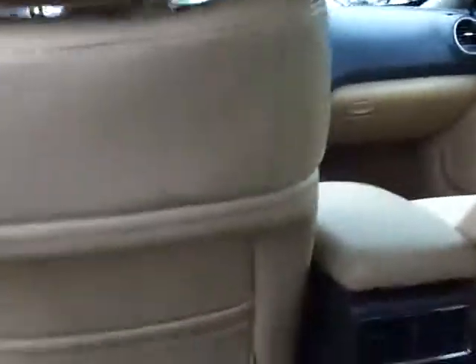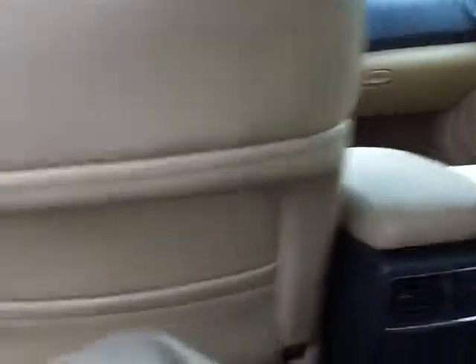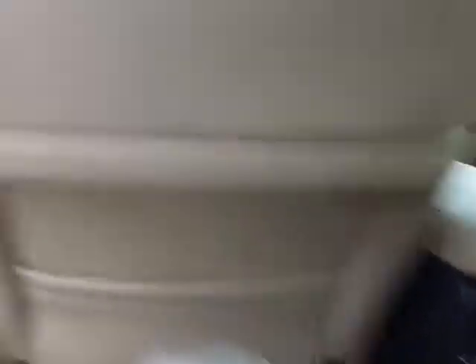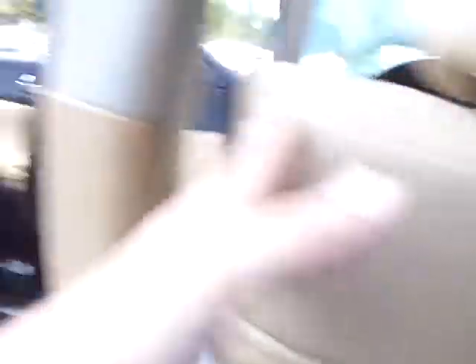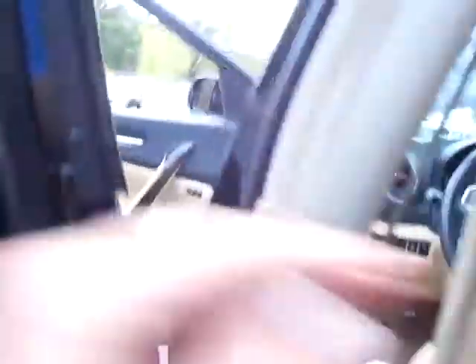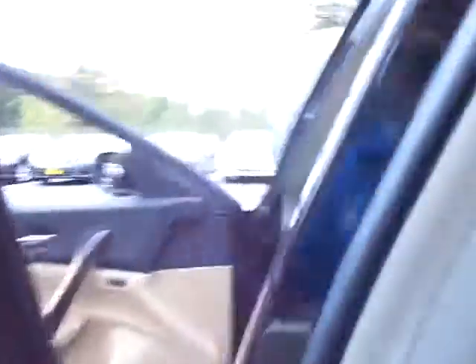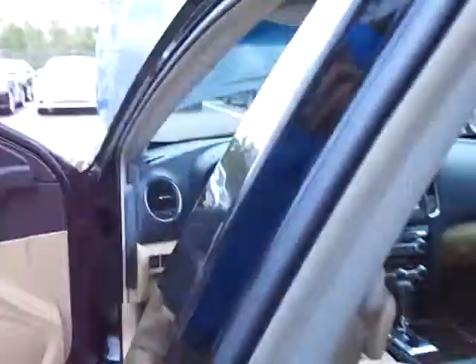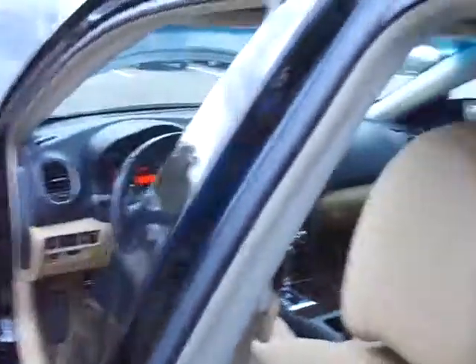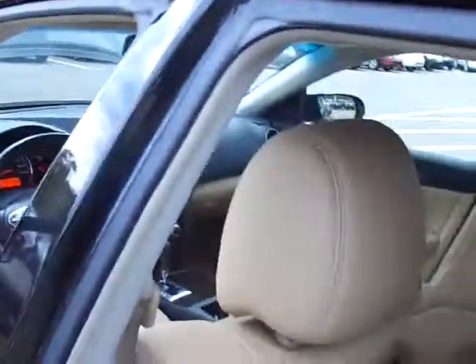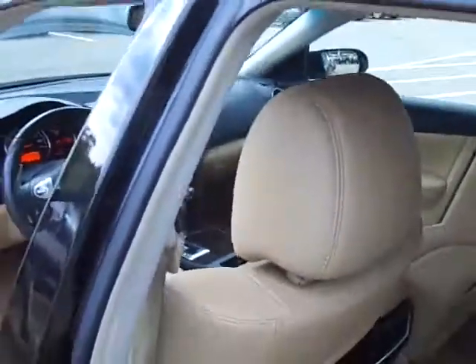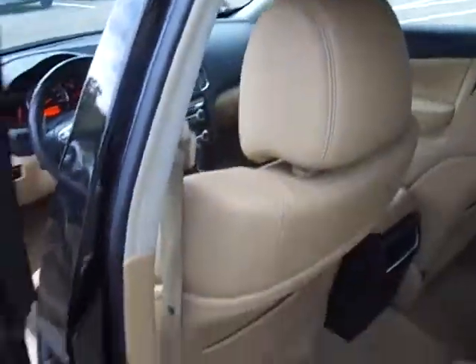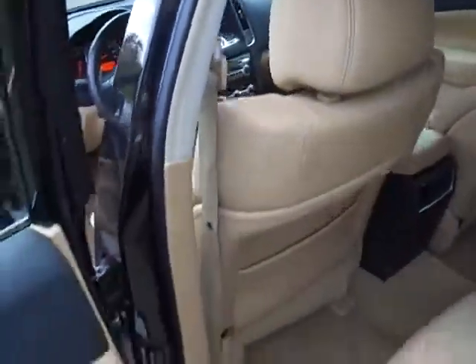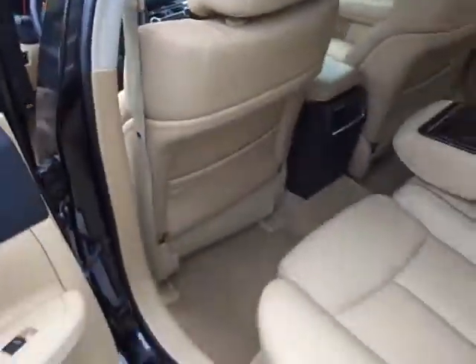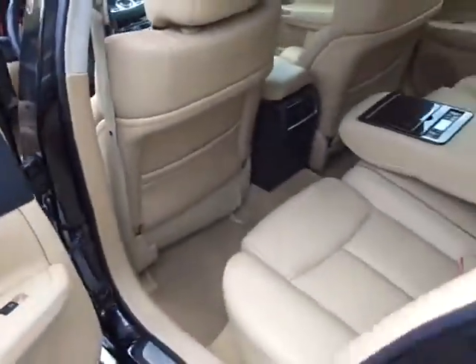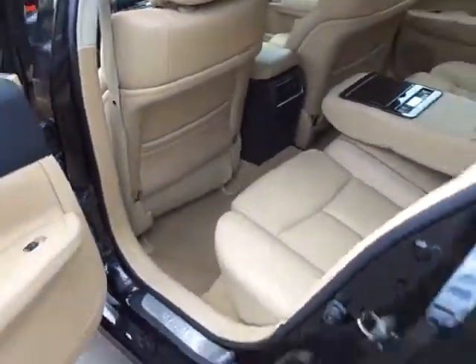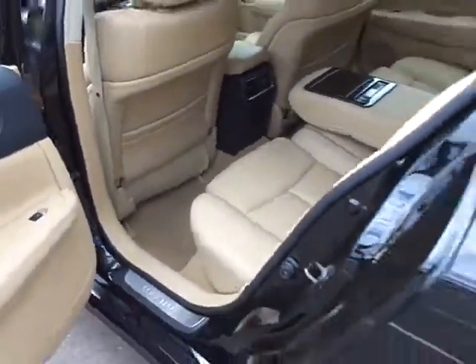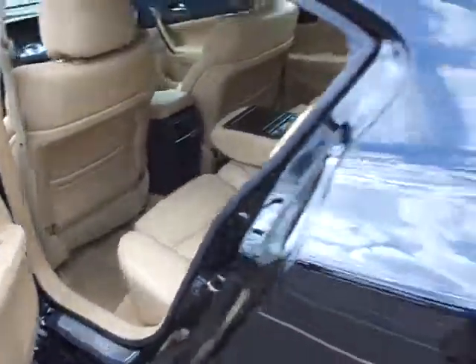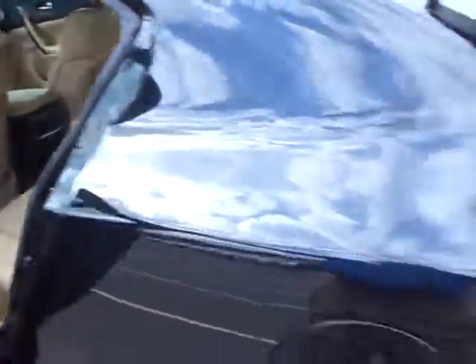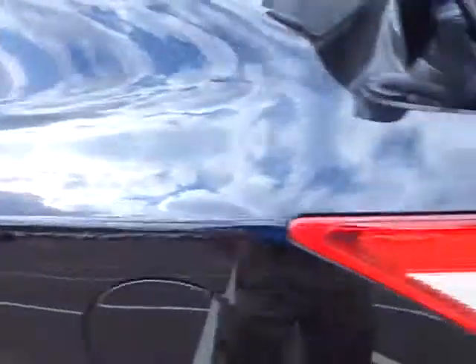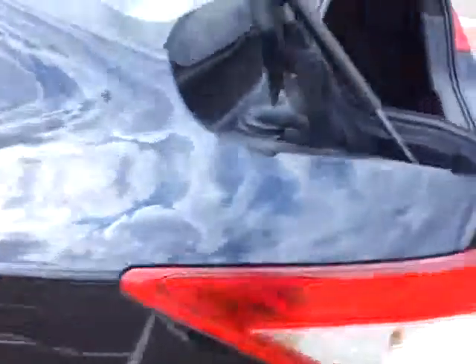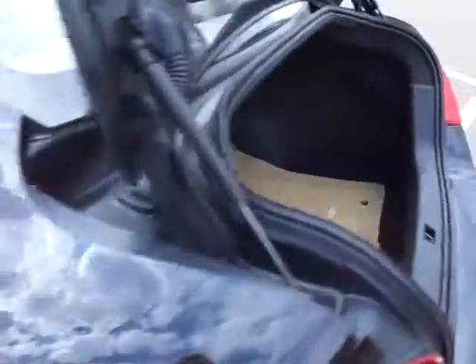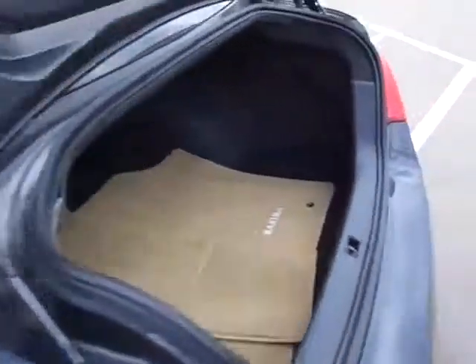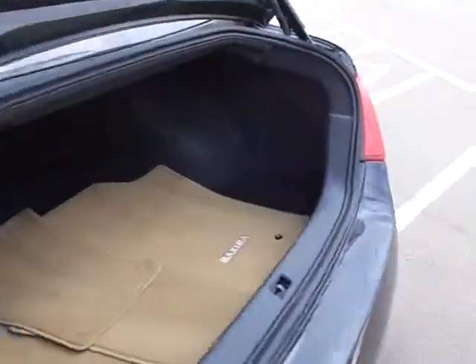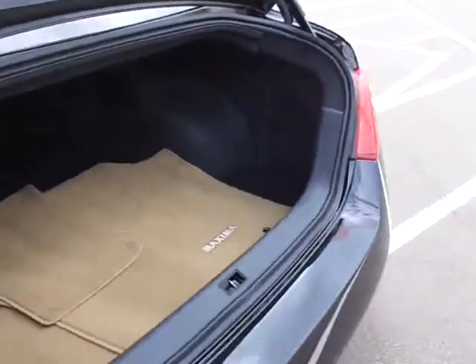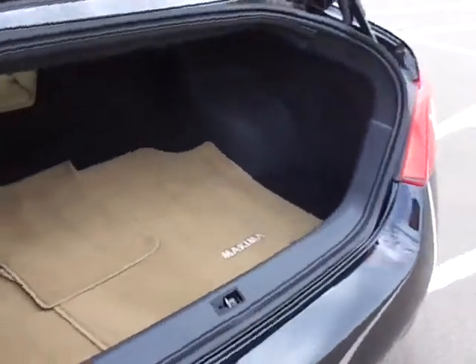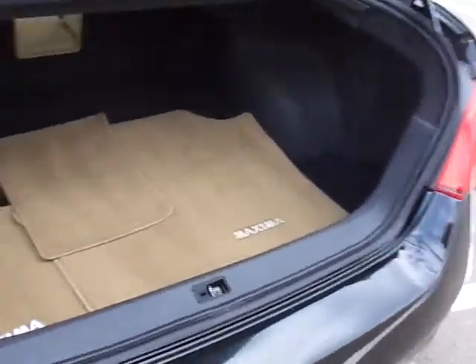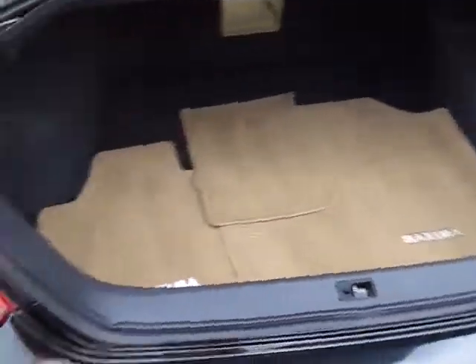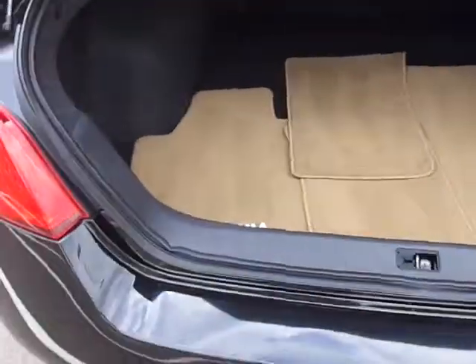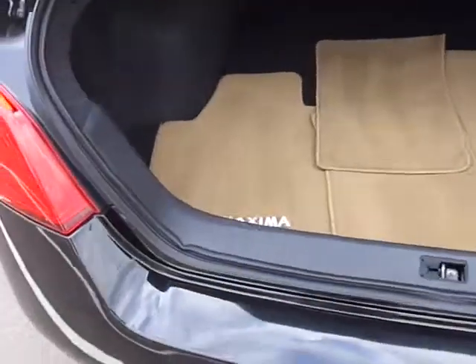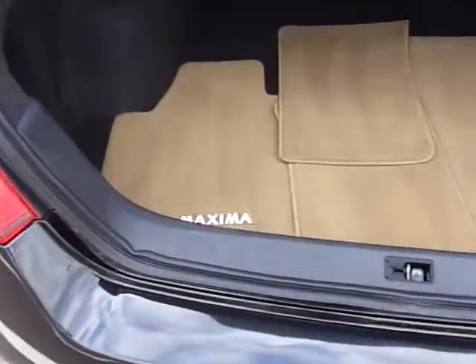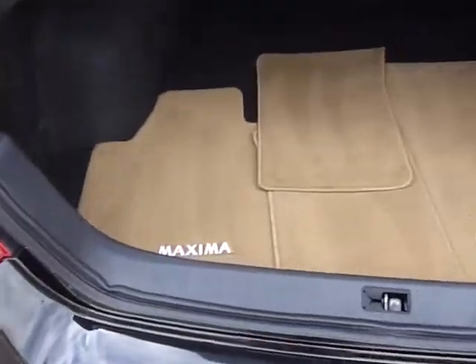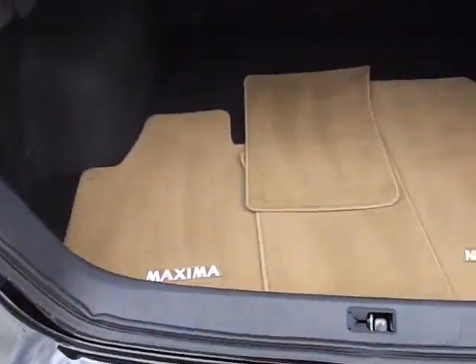That's a beautiful color — that black with the beige. That is very, very sharp, a personal favorite of mine. And of course, you've got all the floor mats in there as well.